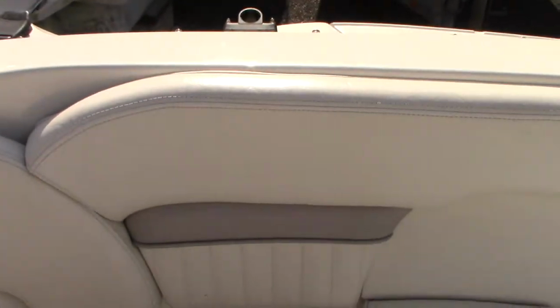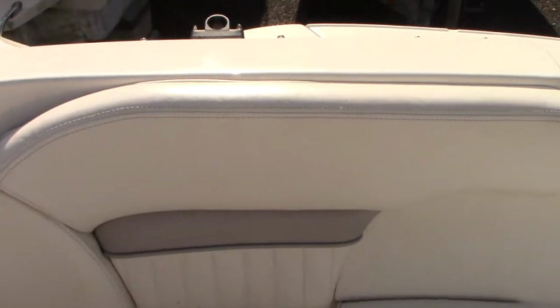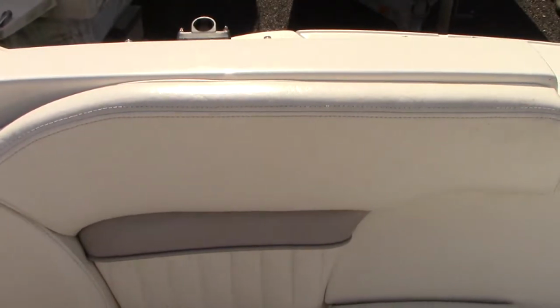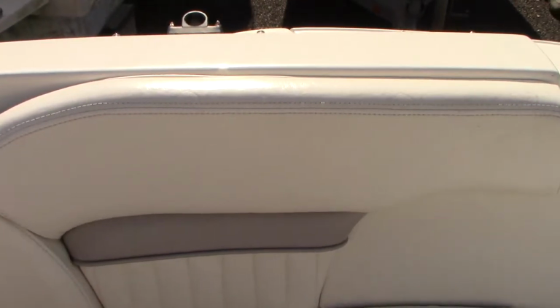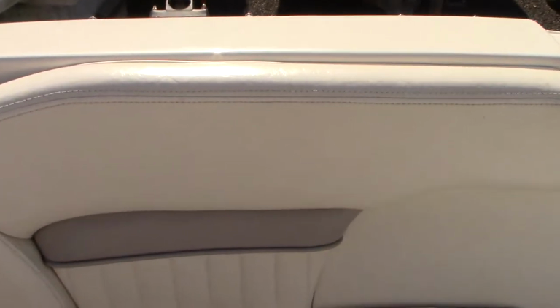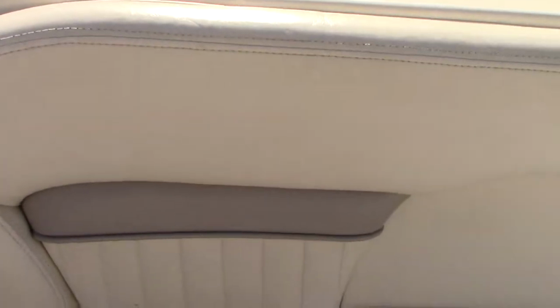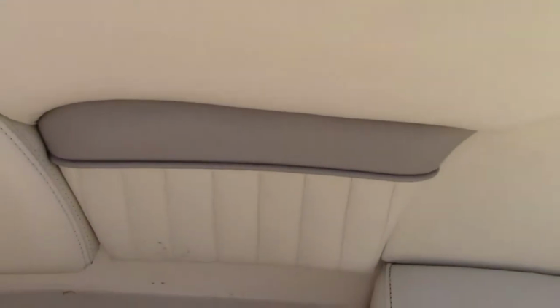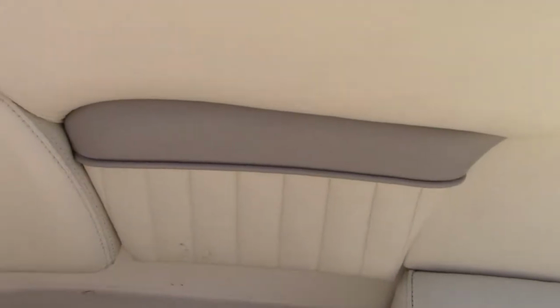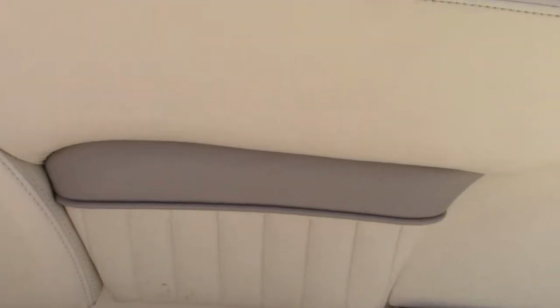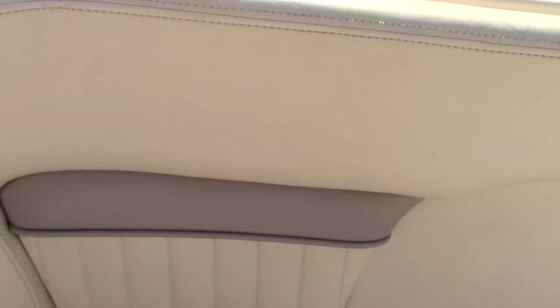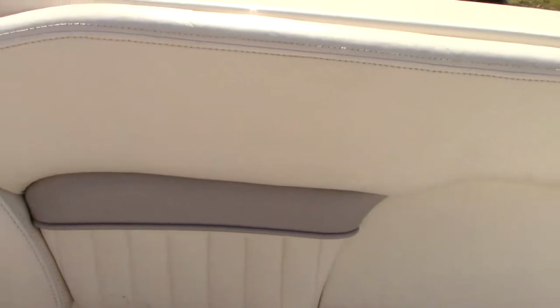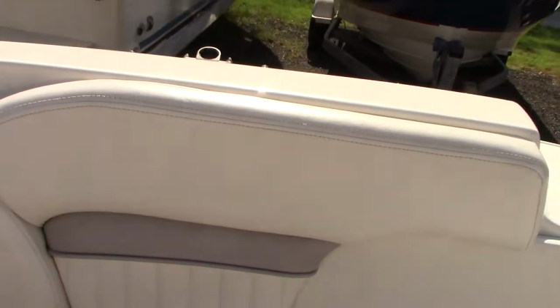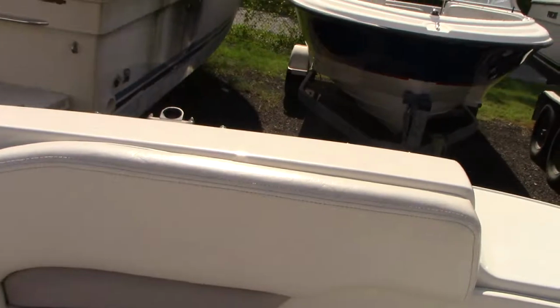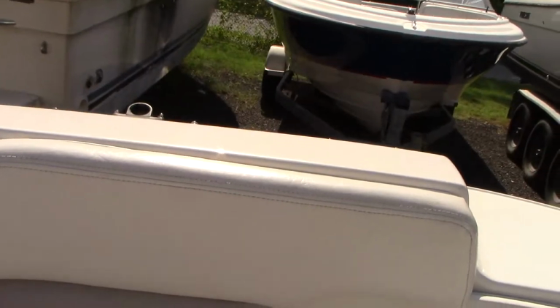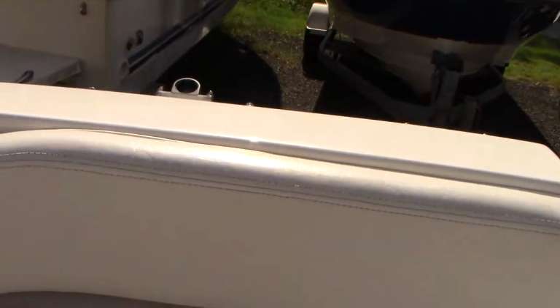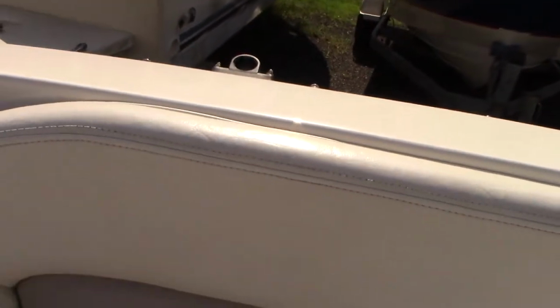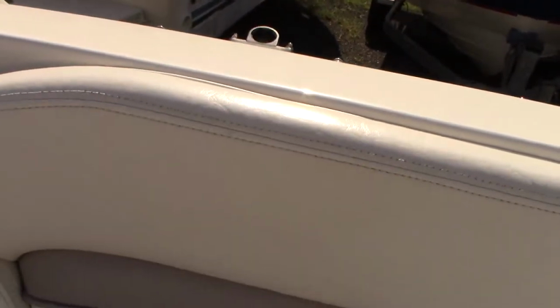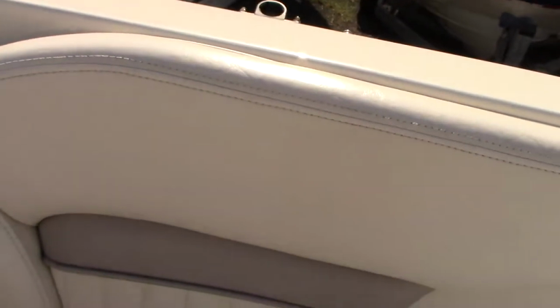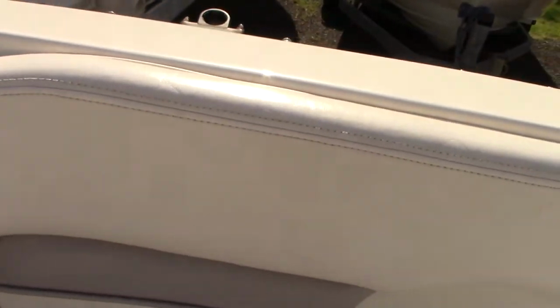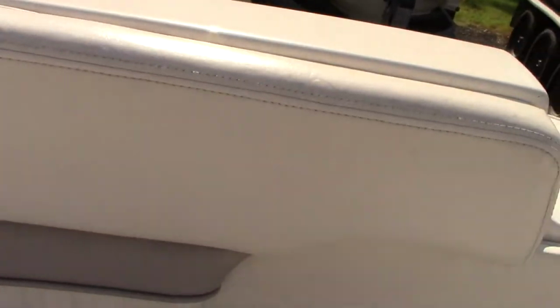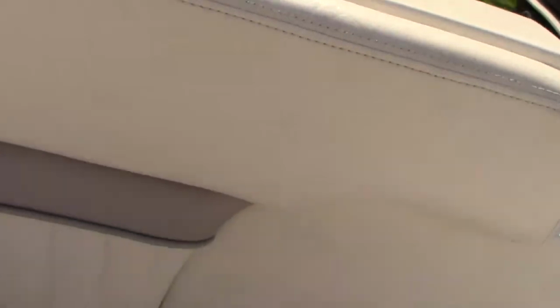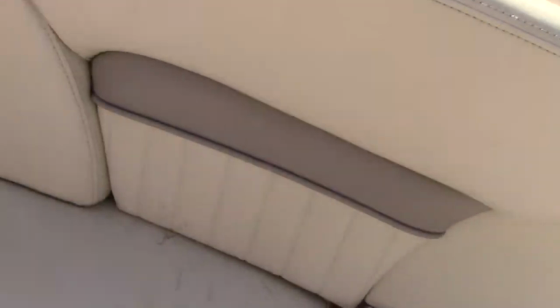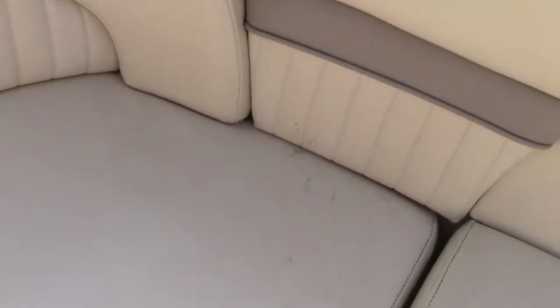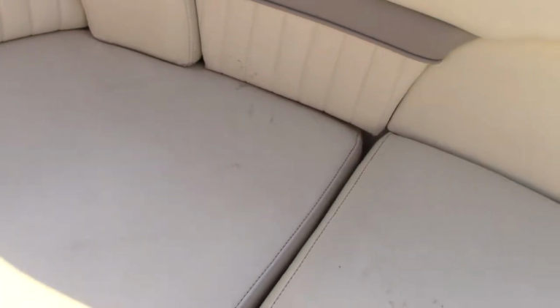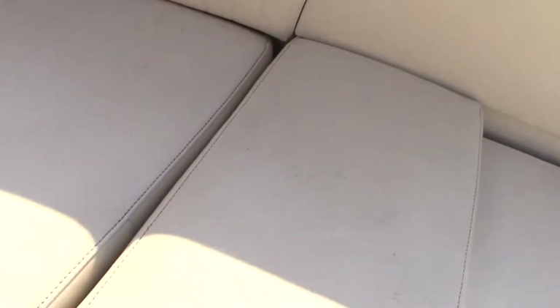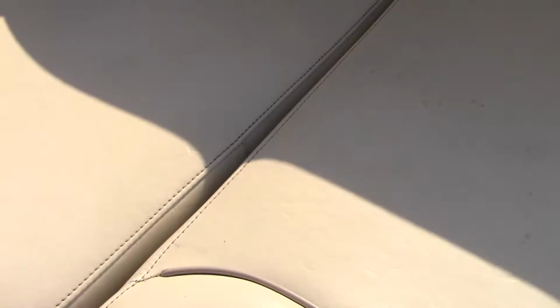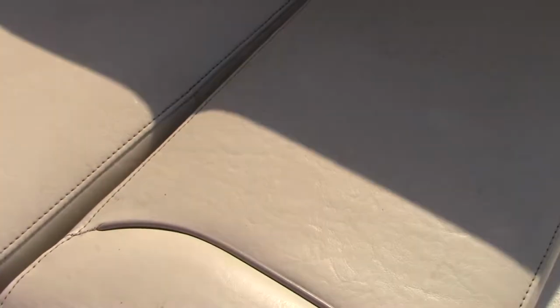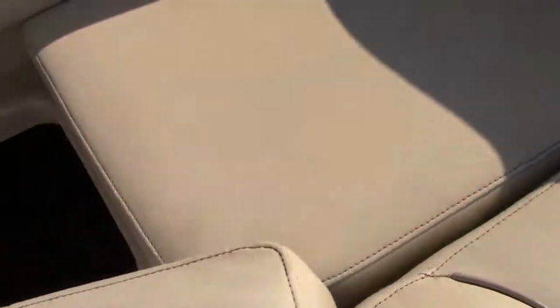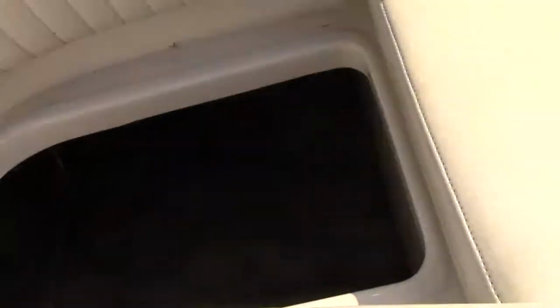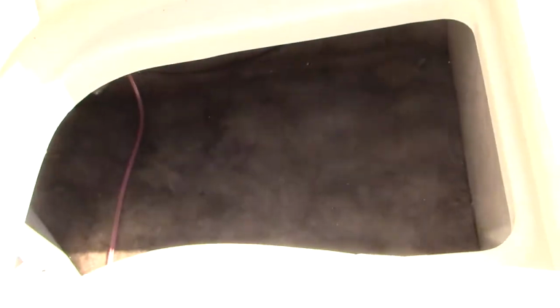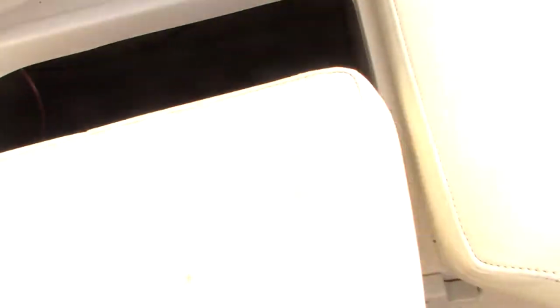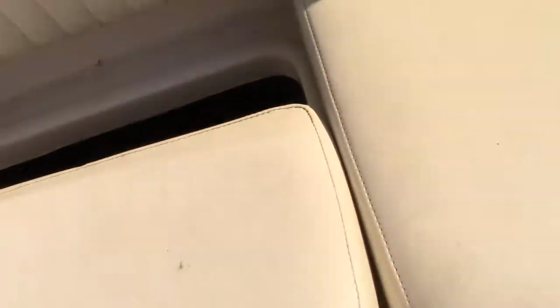All these cushions pull up for additional storage area, including access to the batteries. The table and gear are stored in there as well, and the battery switch is located in there. There's more storage underneath as well.